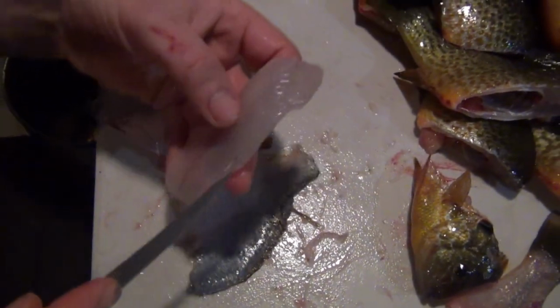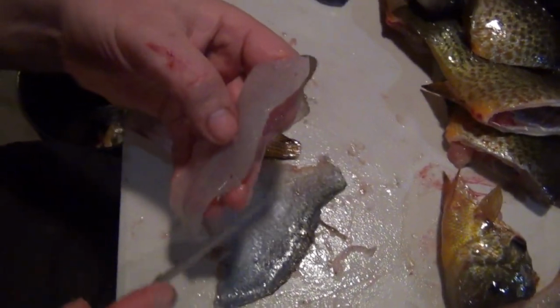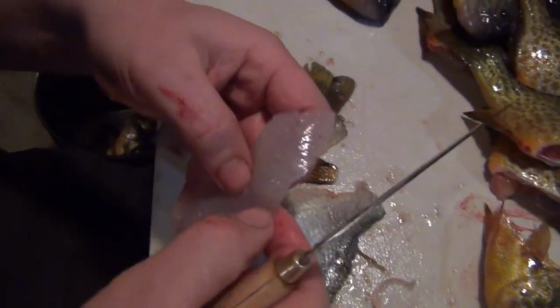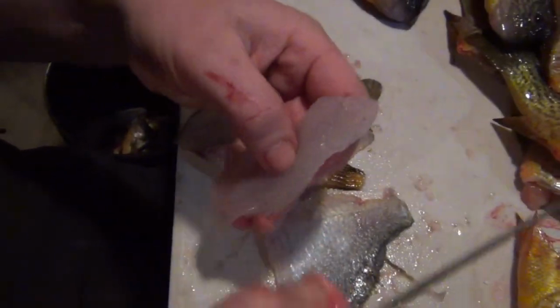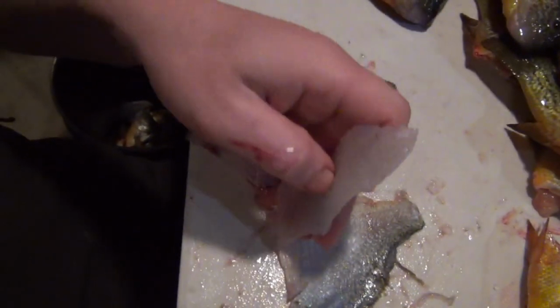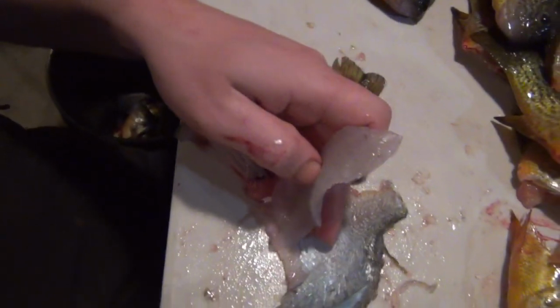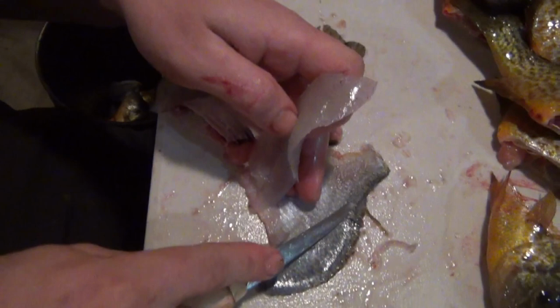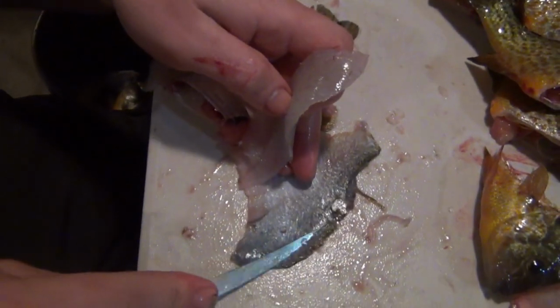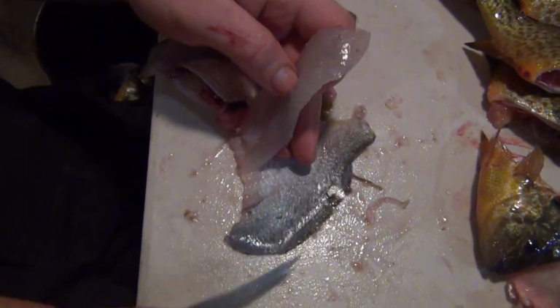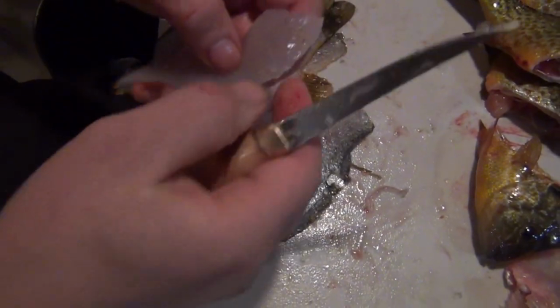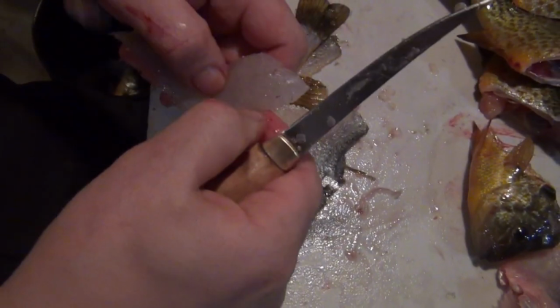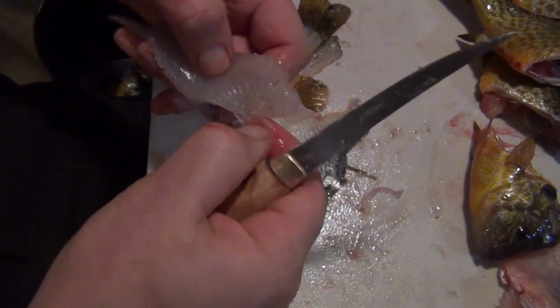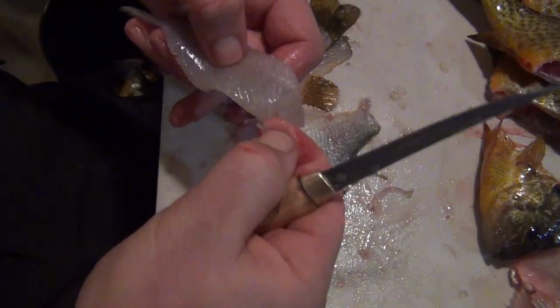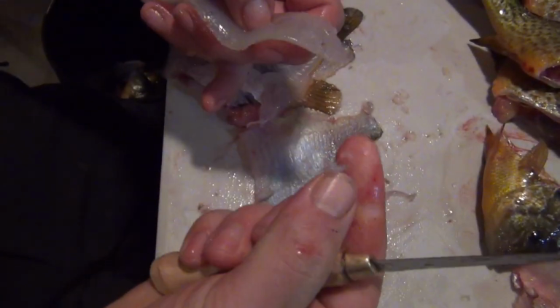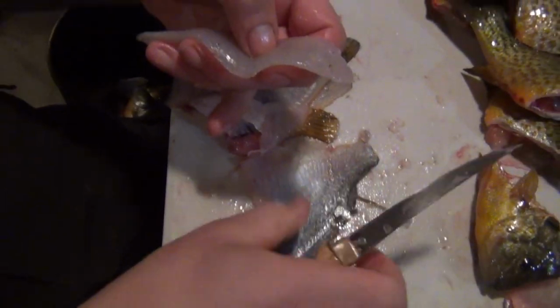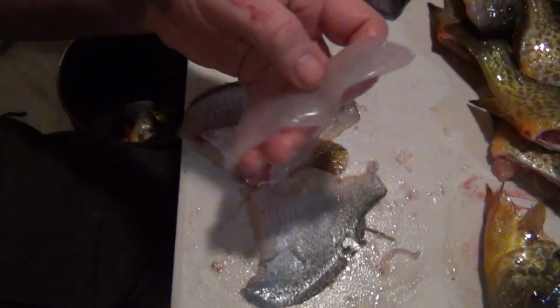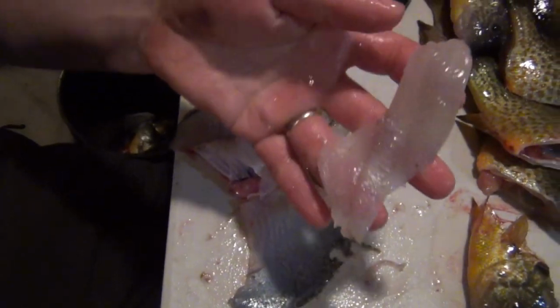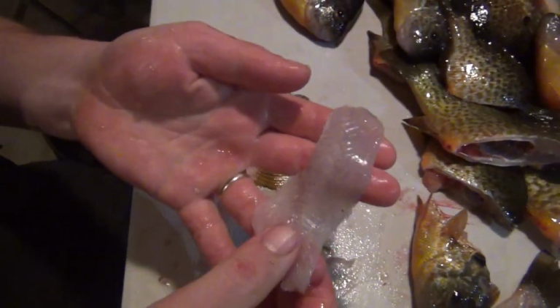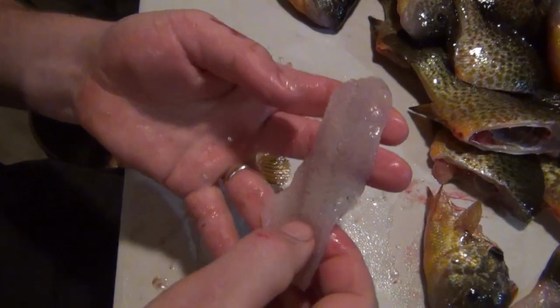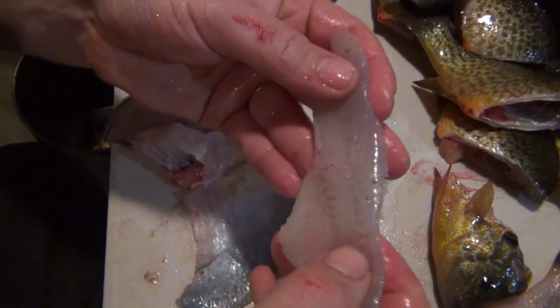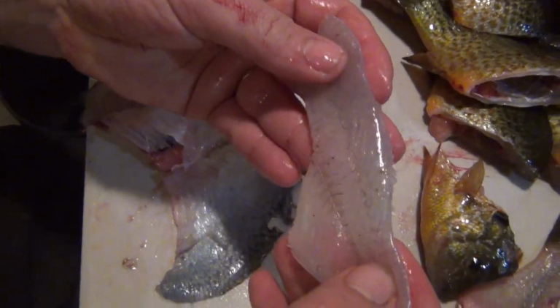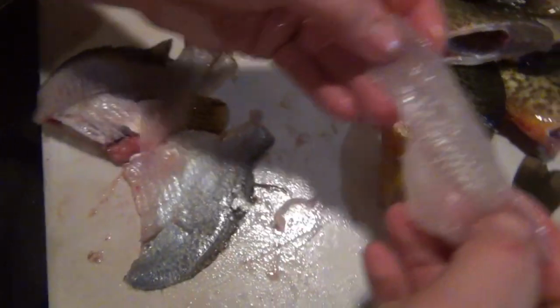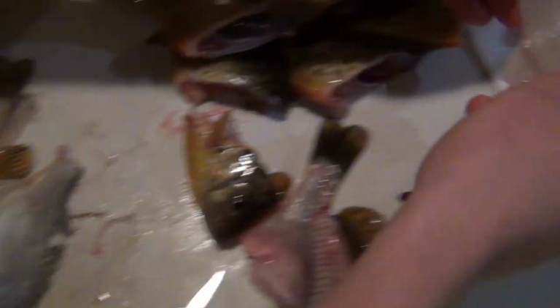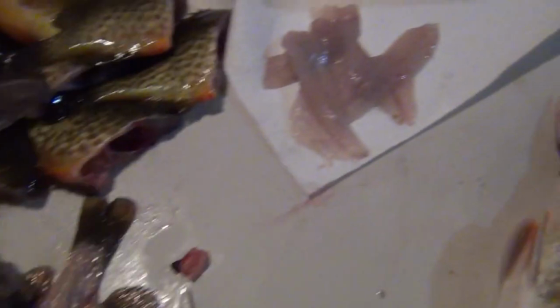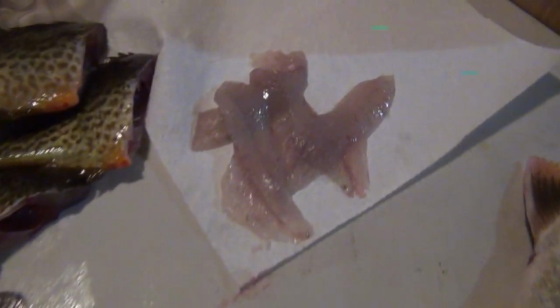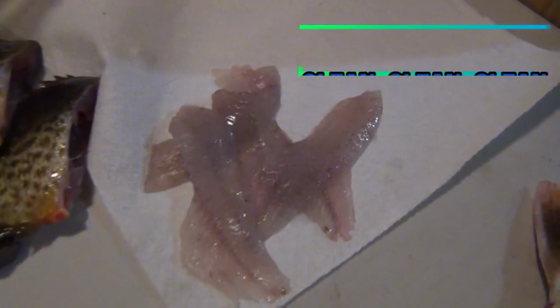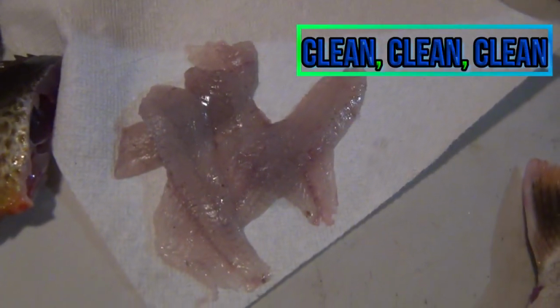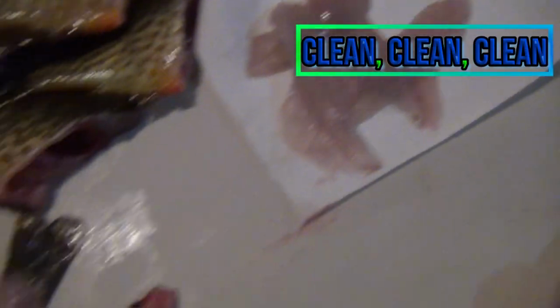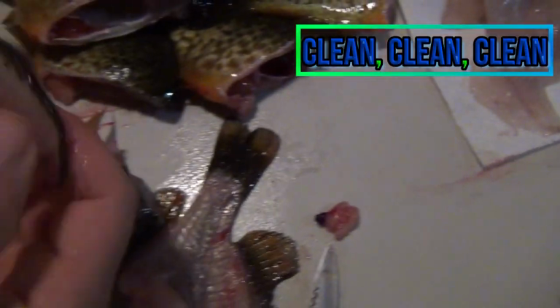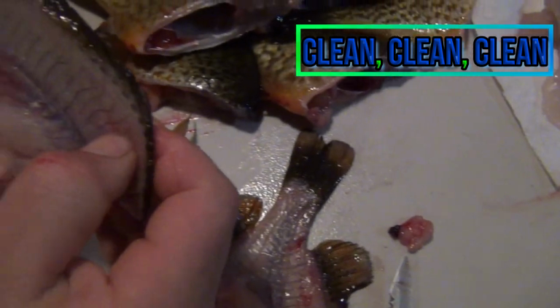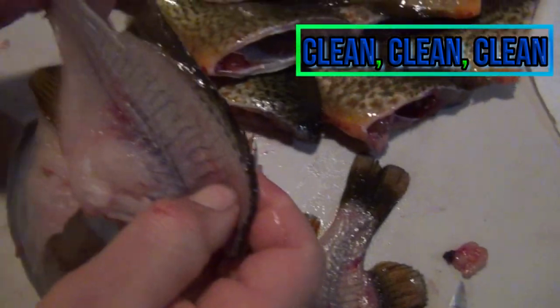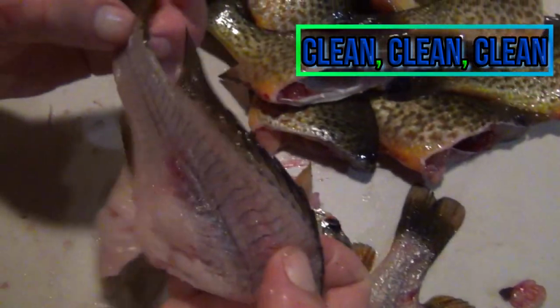Check and make sure I didn't leave that fatty strip — that fatty strip is actually on here. There's a little piece of it right there. You want to make sure that's off the fillet. There's your fillet, and there's the carcass.